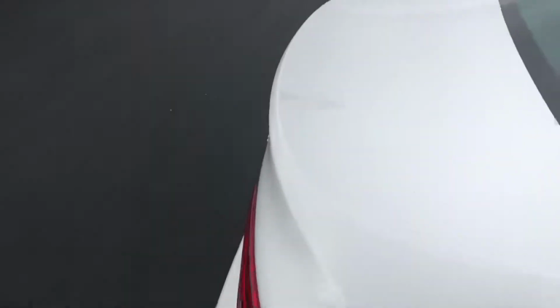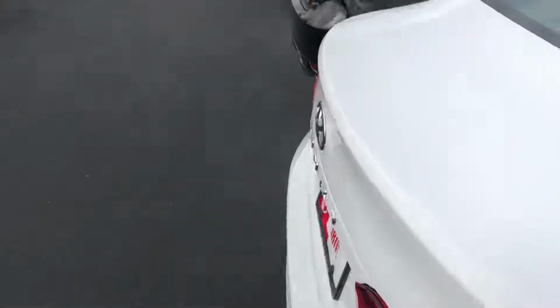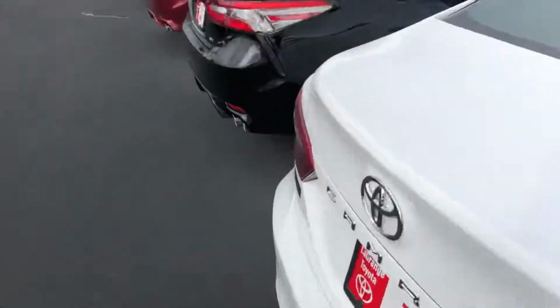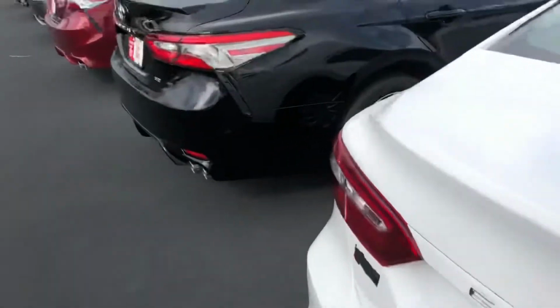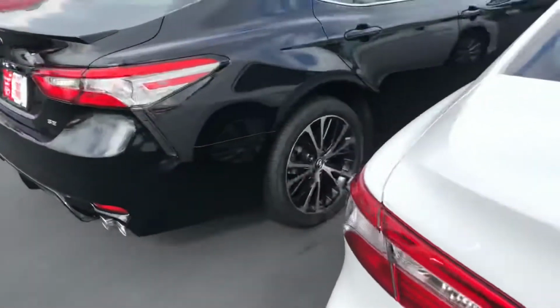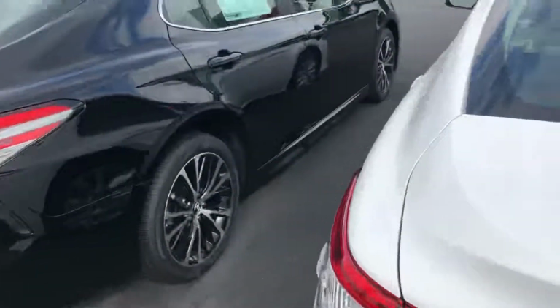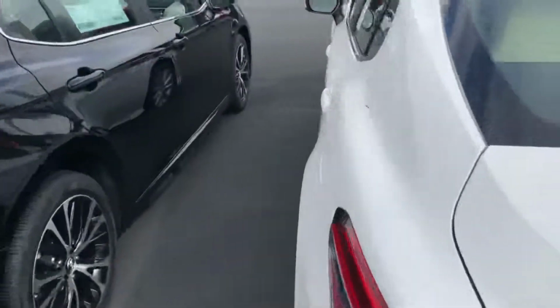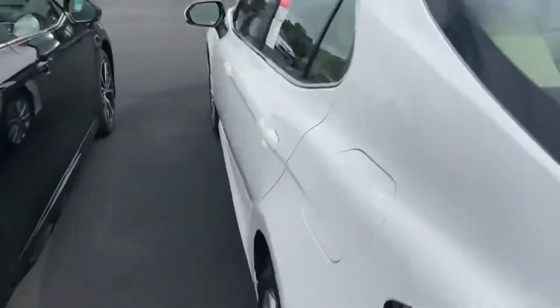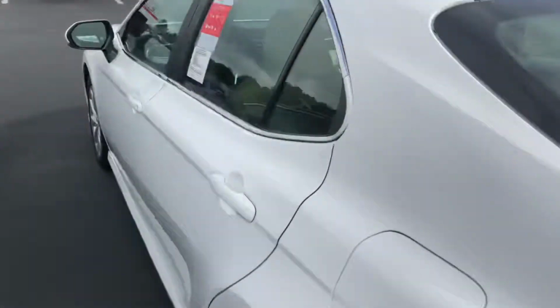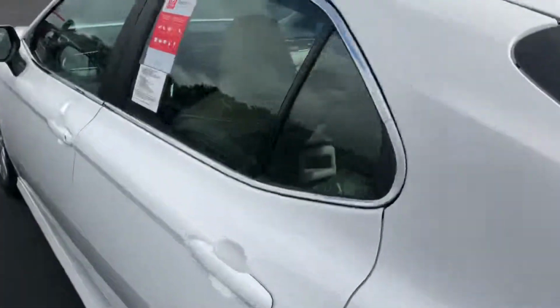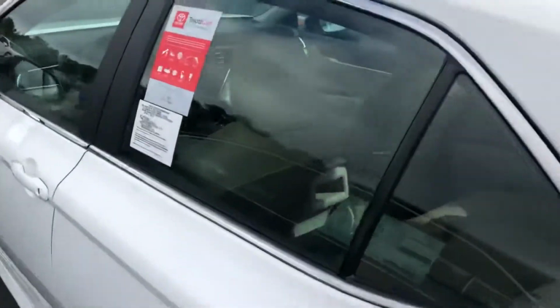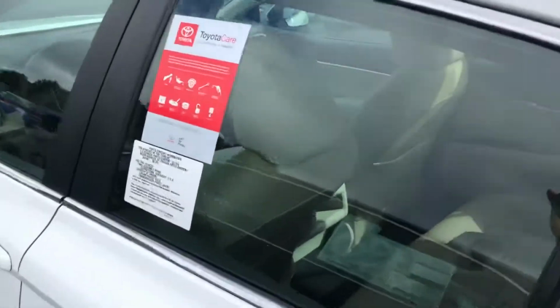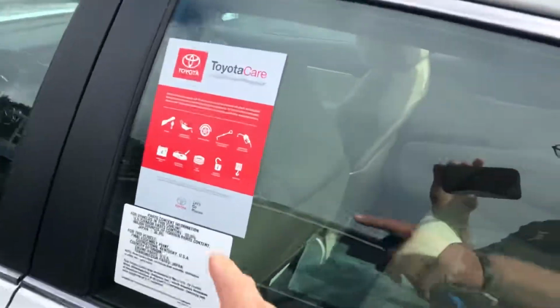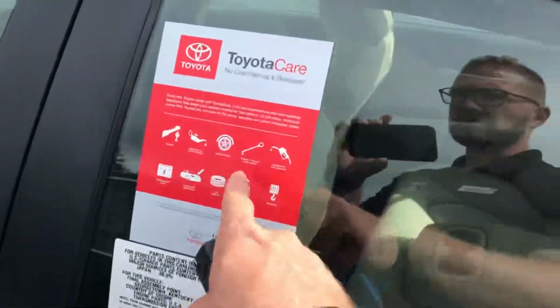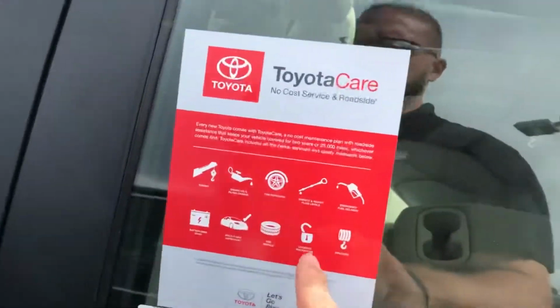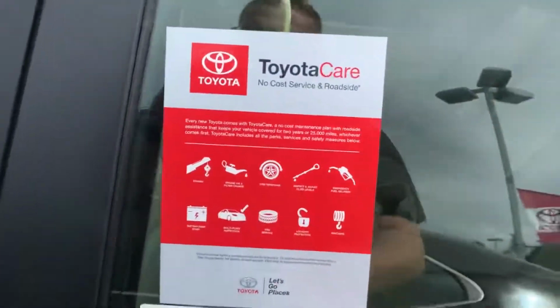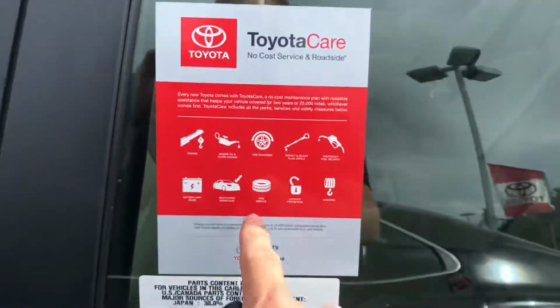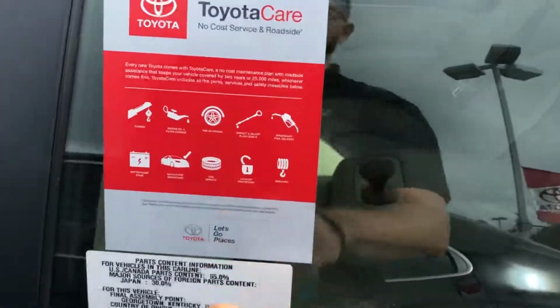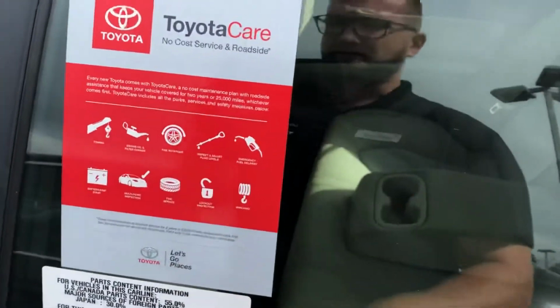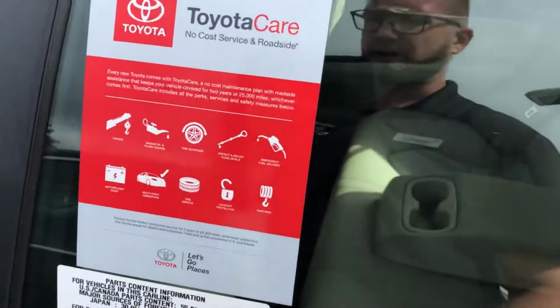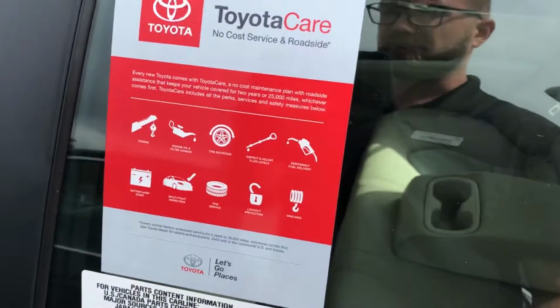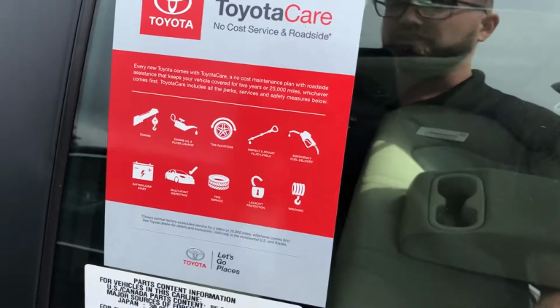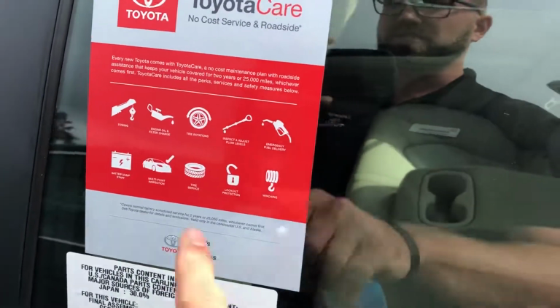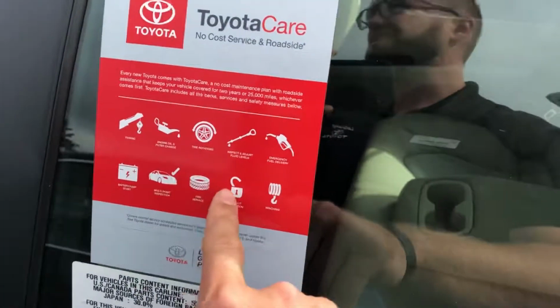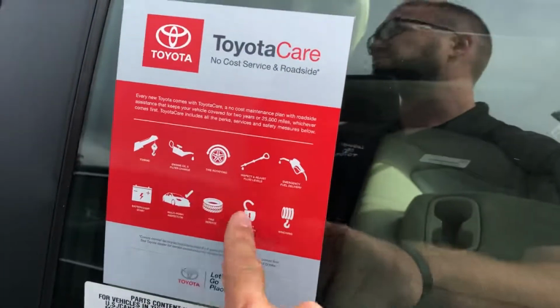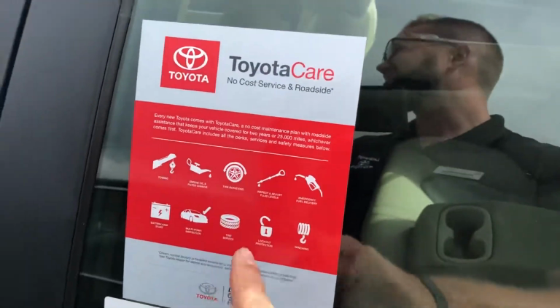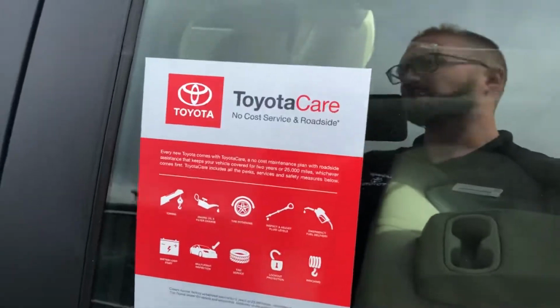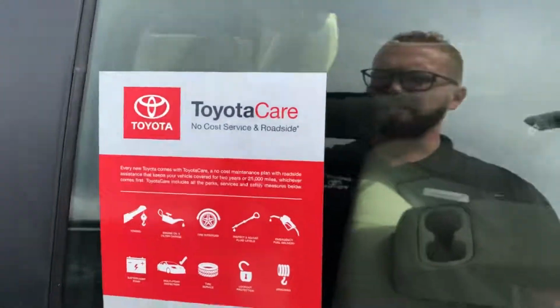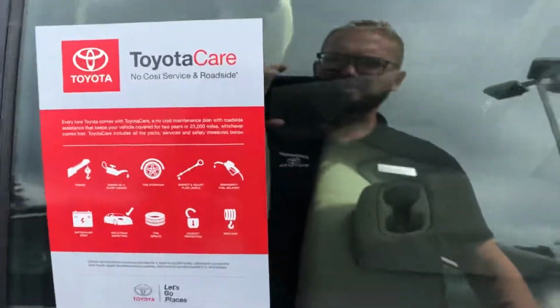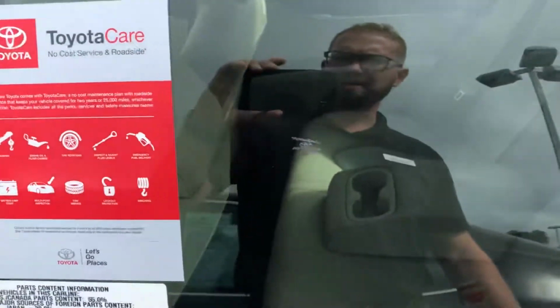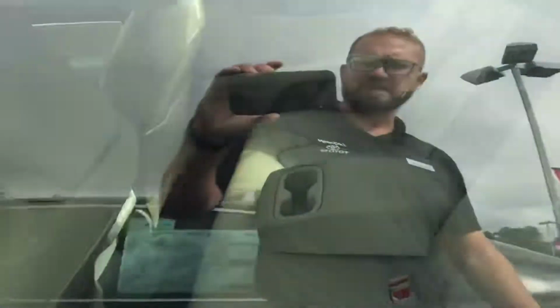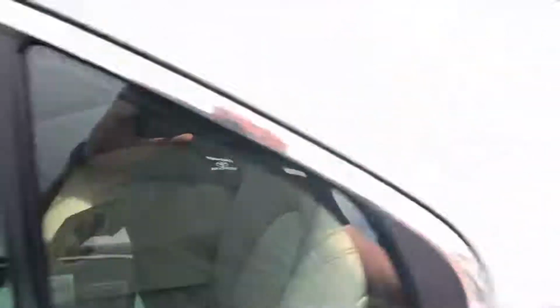Can get you taken care of very easily. I do want to show you our Toyota Care Package — you get two years, 25,000 miles of free services, maintenance, roadside assistance, whatever you need done, which is on the house.